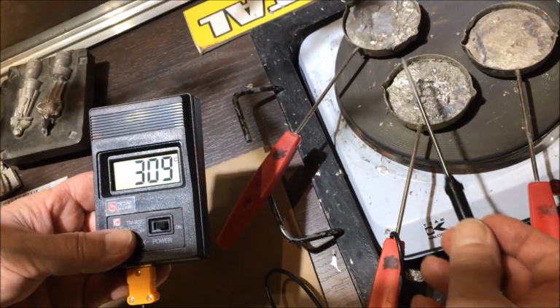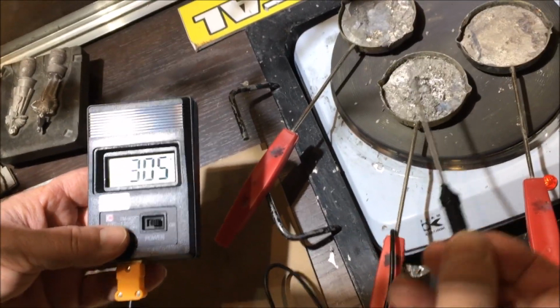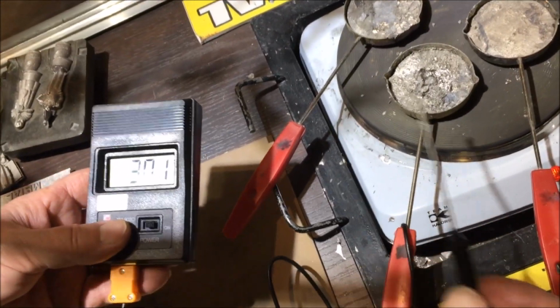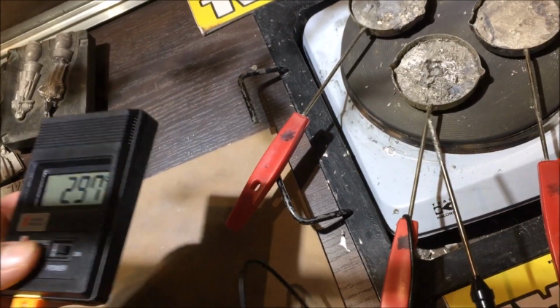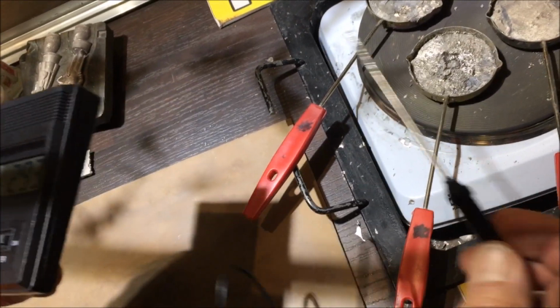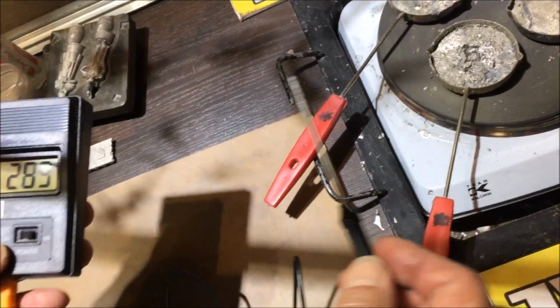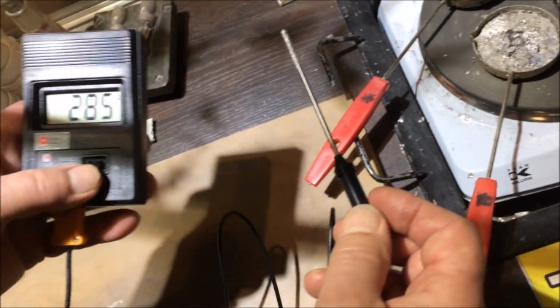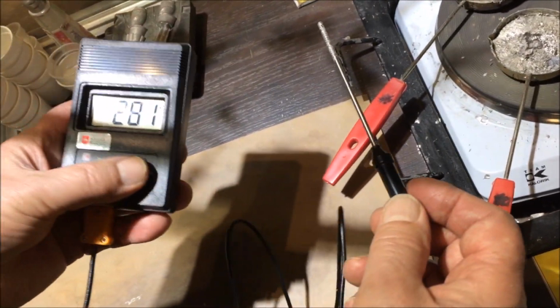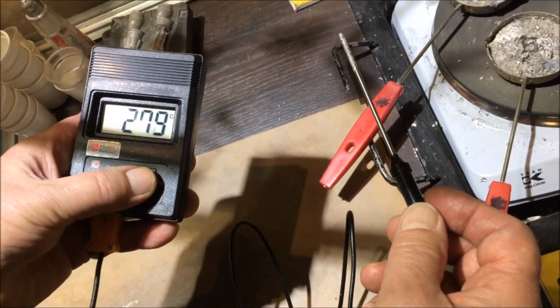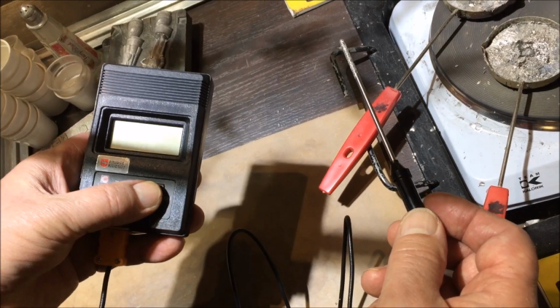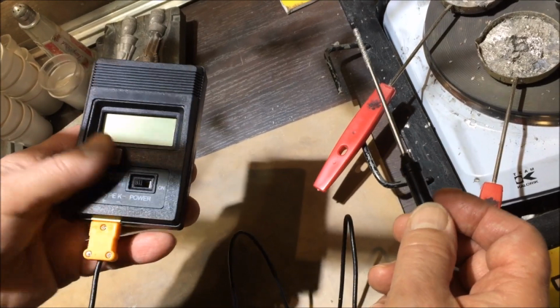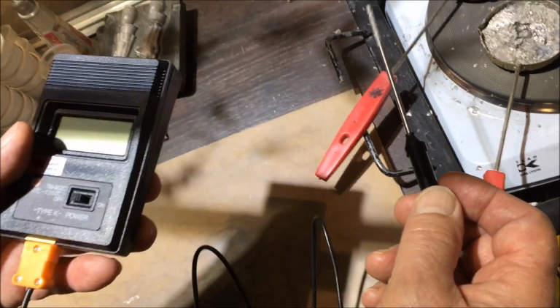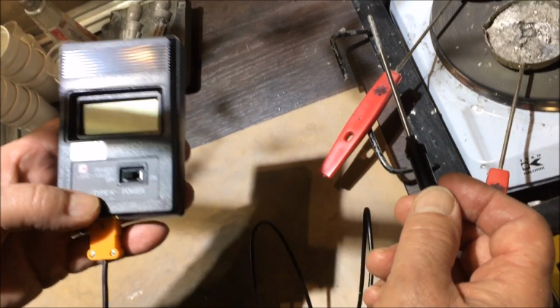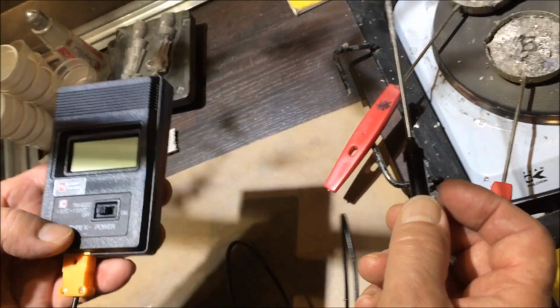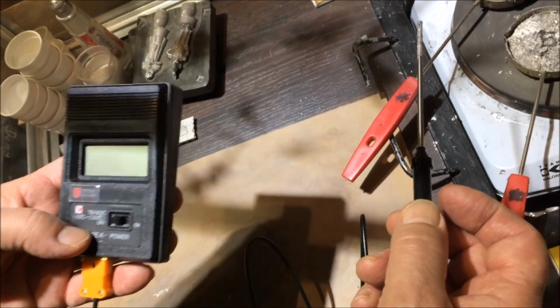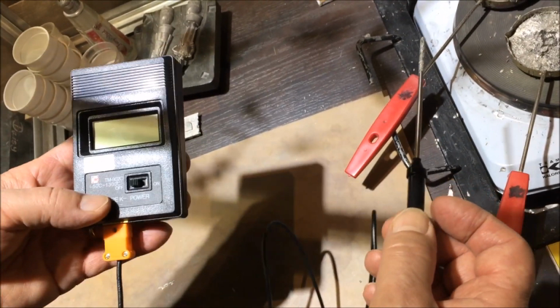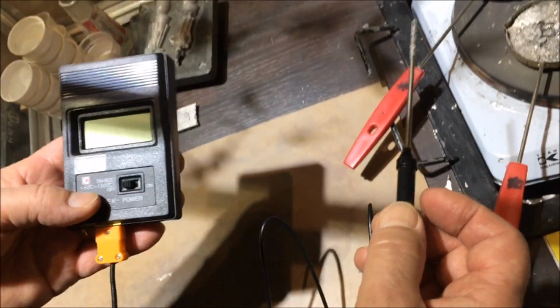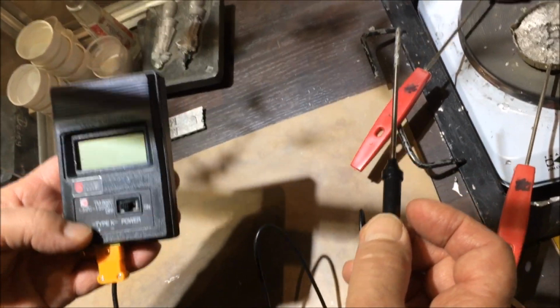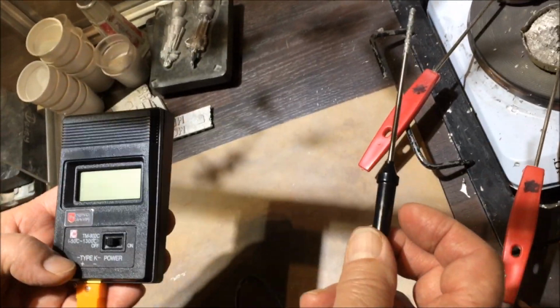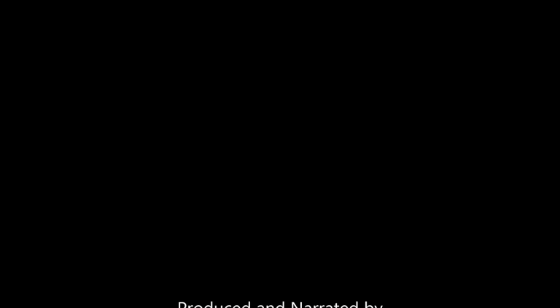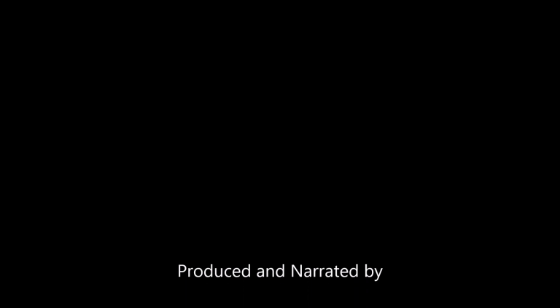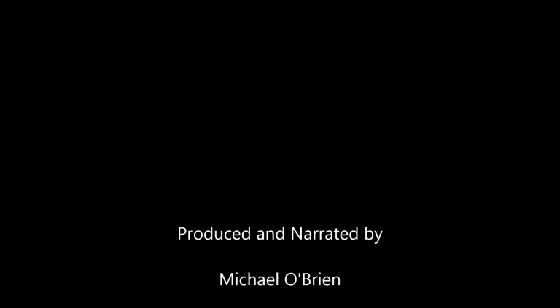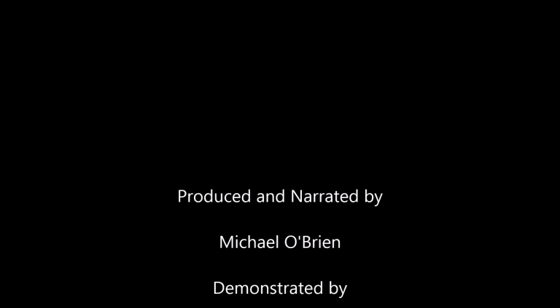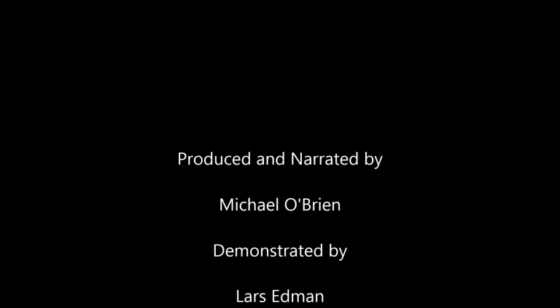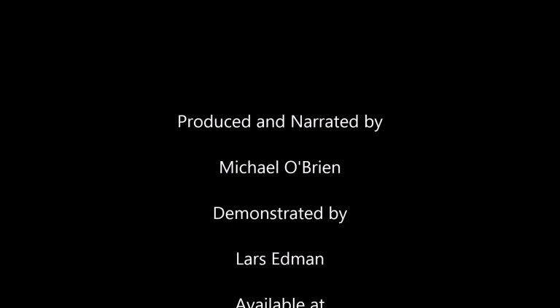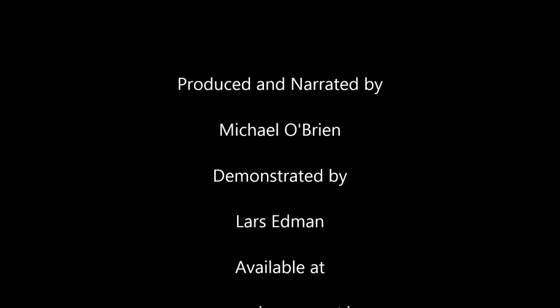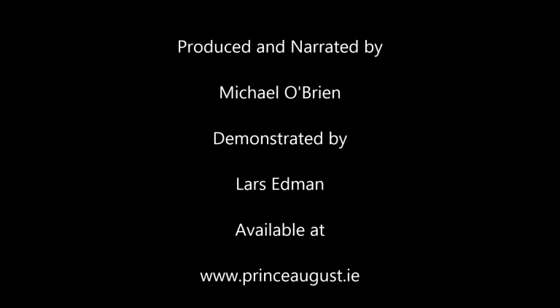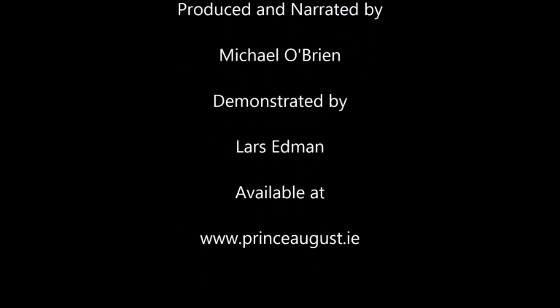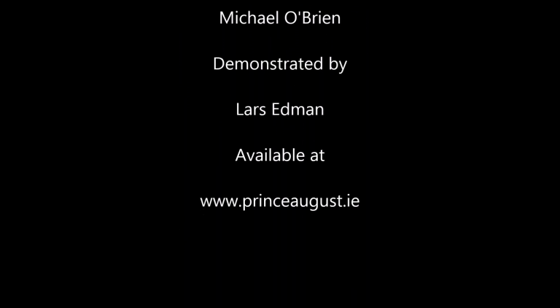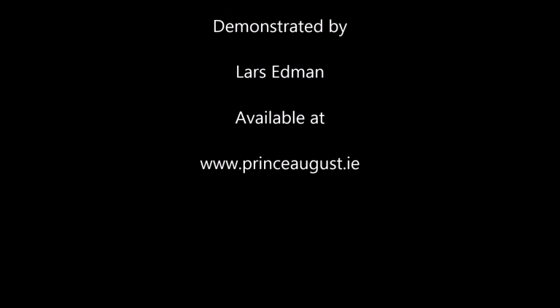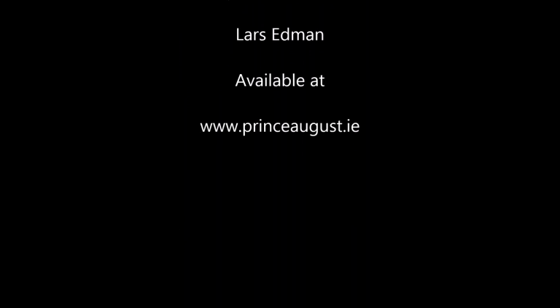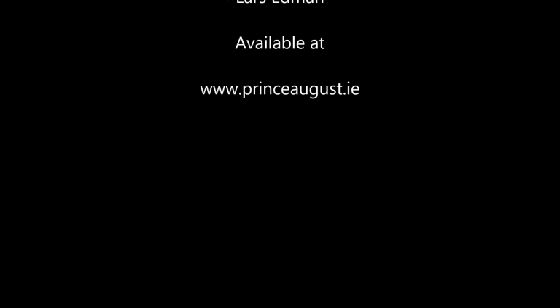After casting, shake off the excess metal on the probe and switch off the thermometer. It's a really simple but effective way of tracking consistent temperatures when casting.